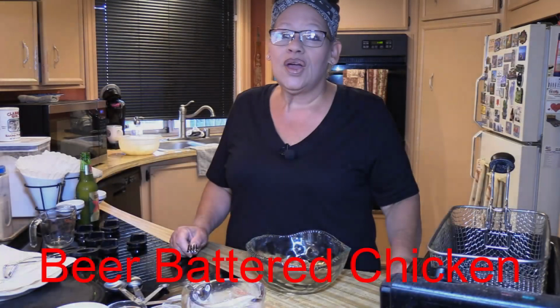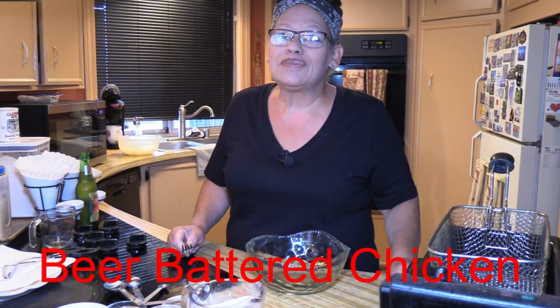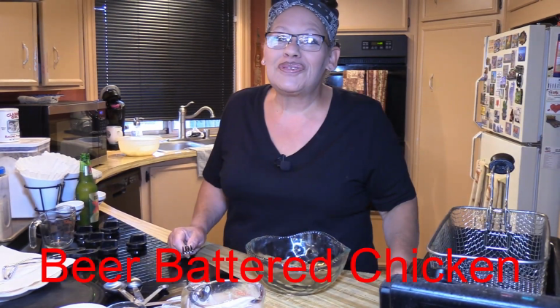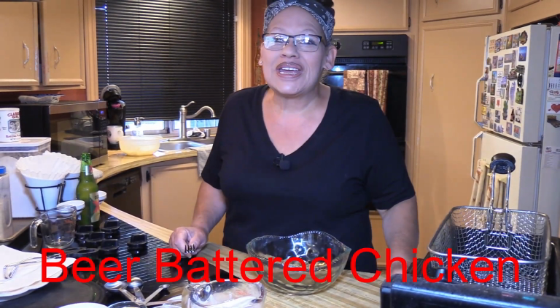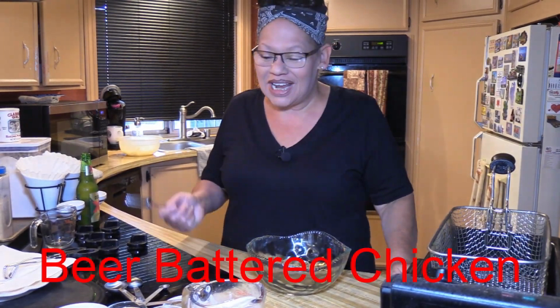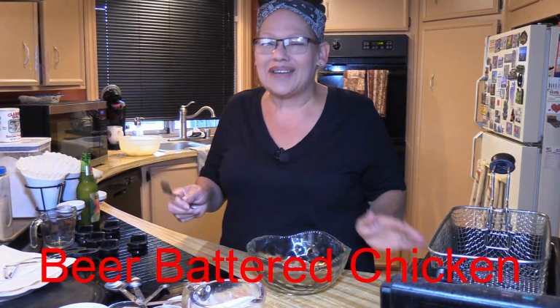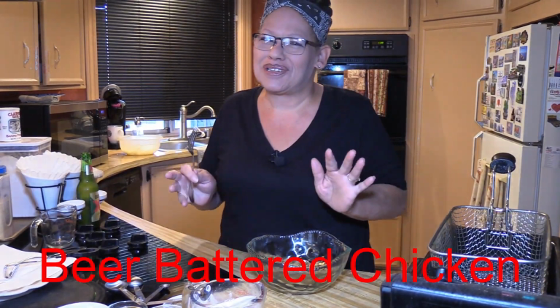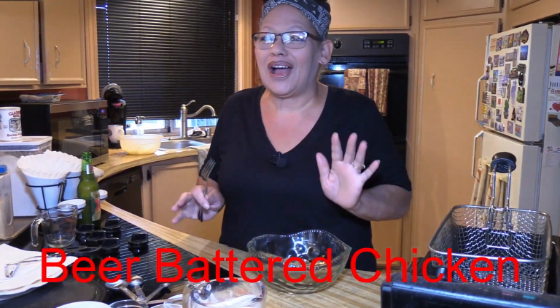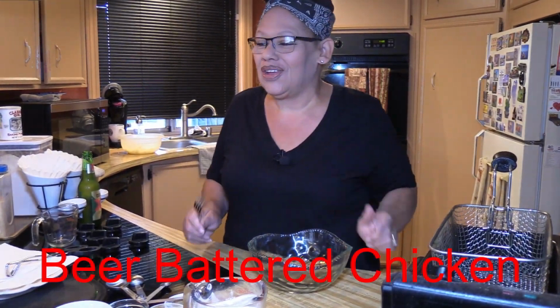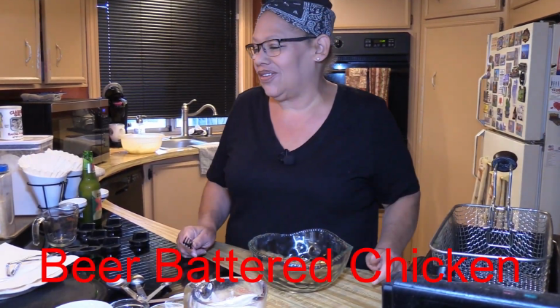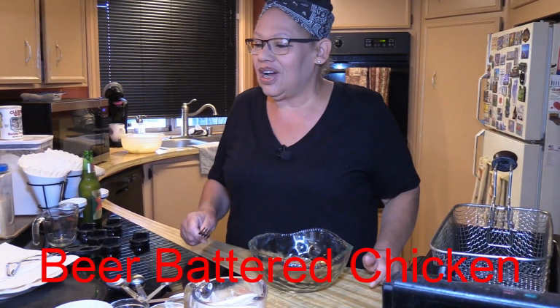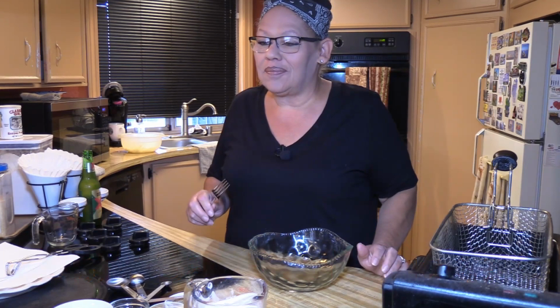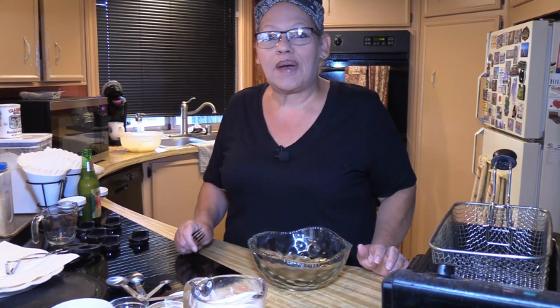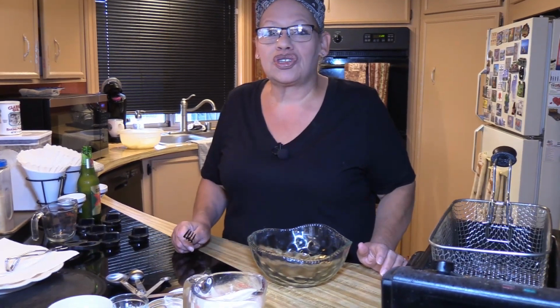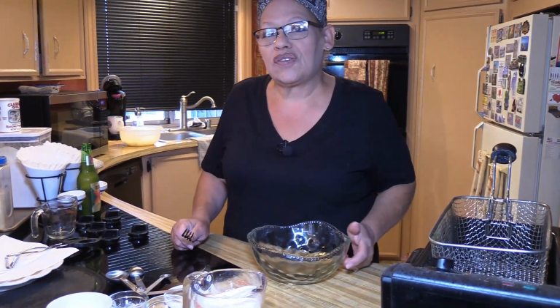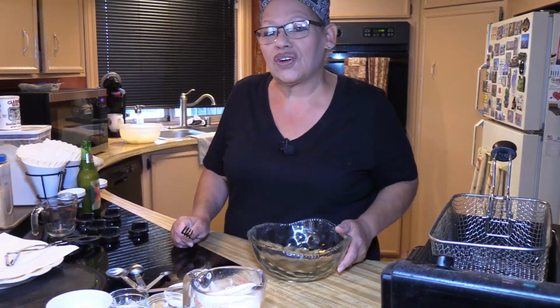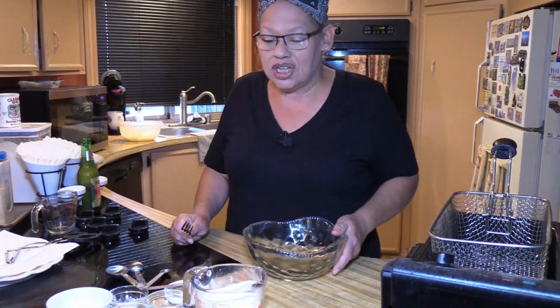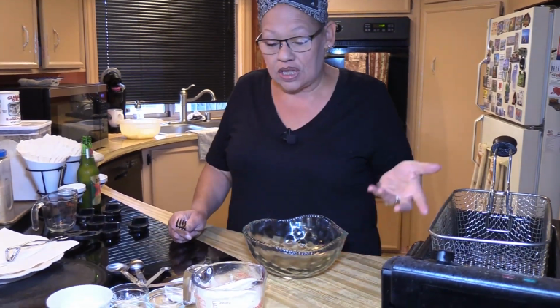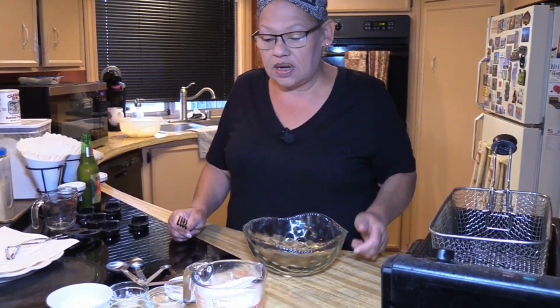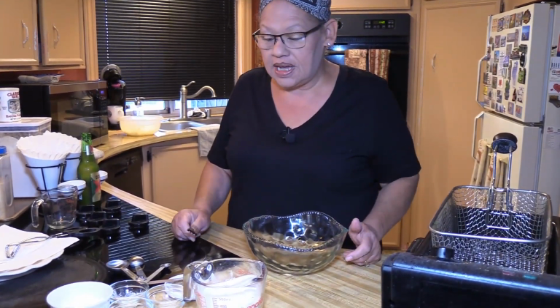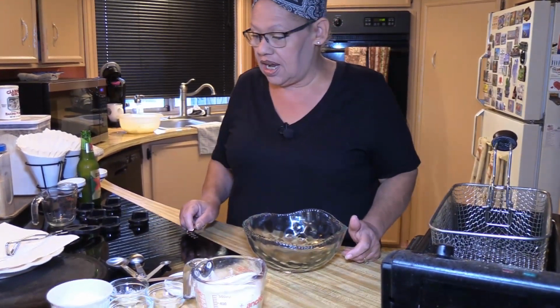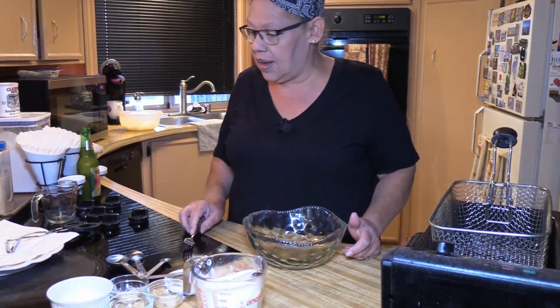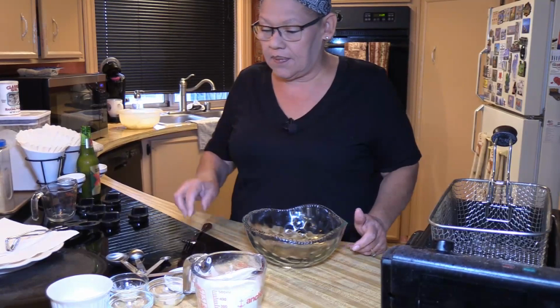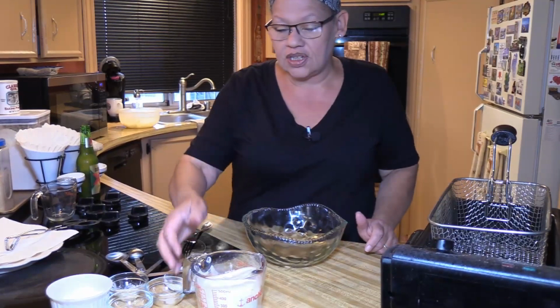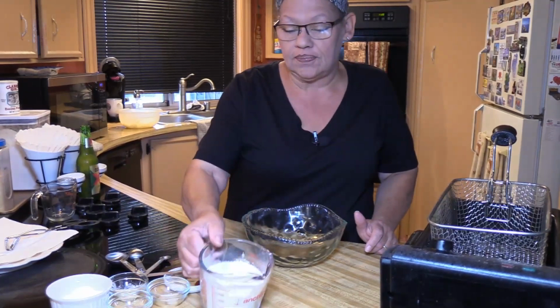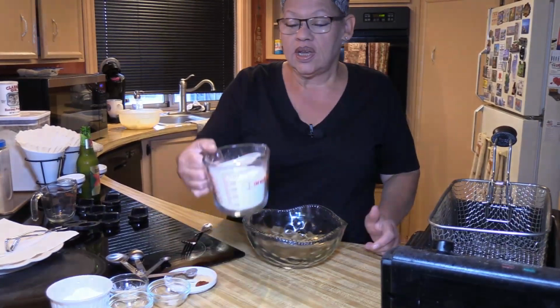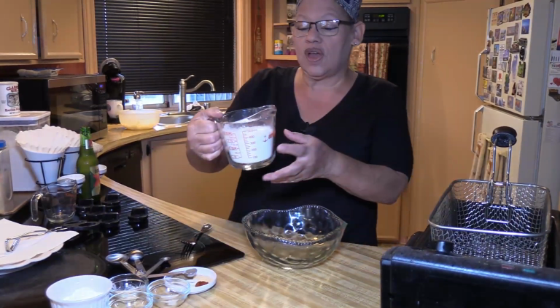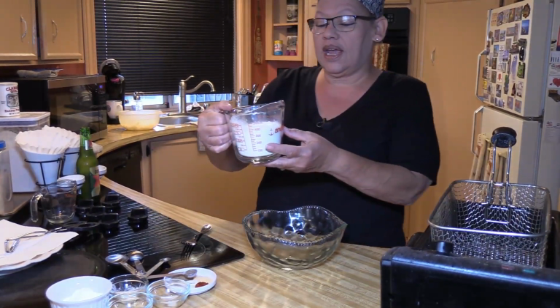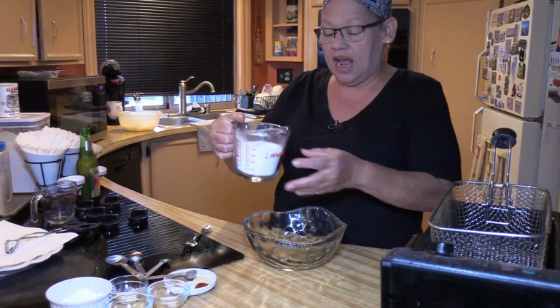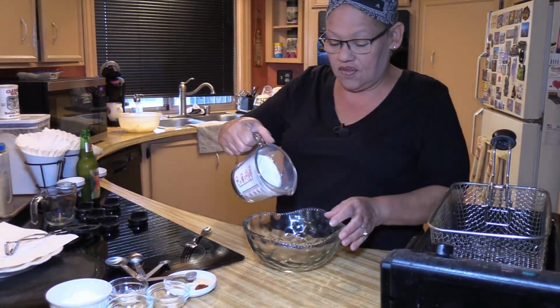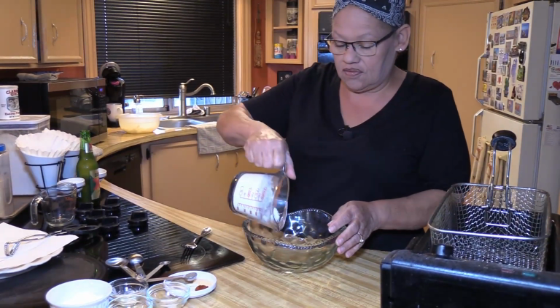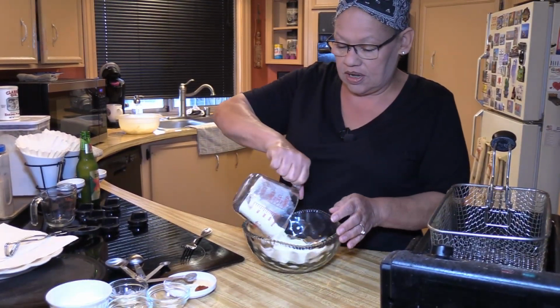Welcome to Cooking with Andrea! Today I'm super excited — I love beer battered chicken fingers, so that's what I'm gonna be making today. We've got a cup and a half of just regular flour.